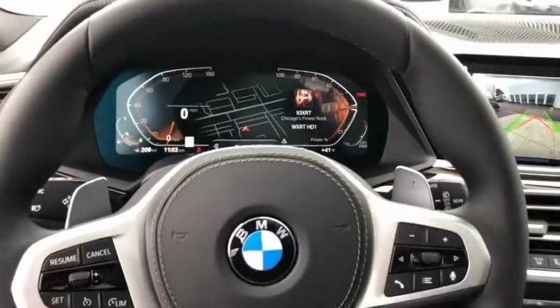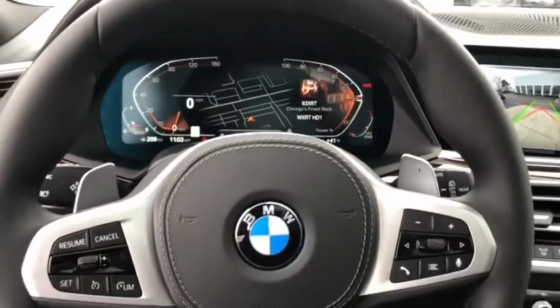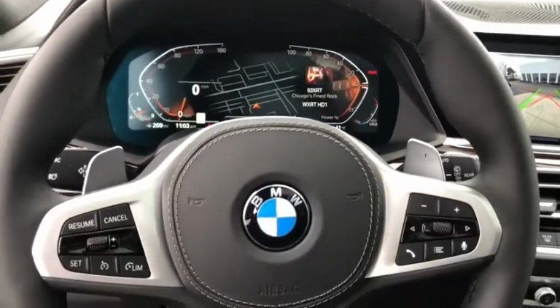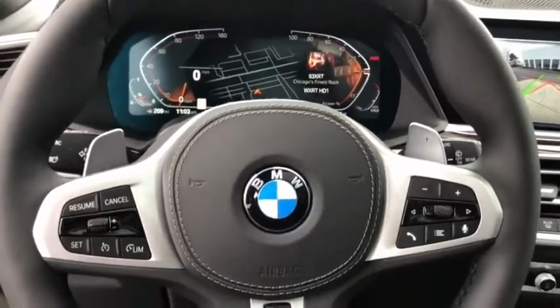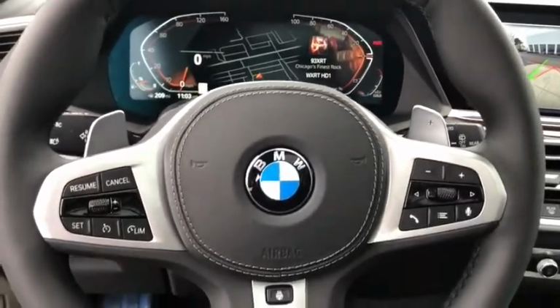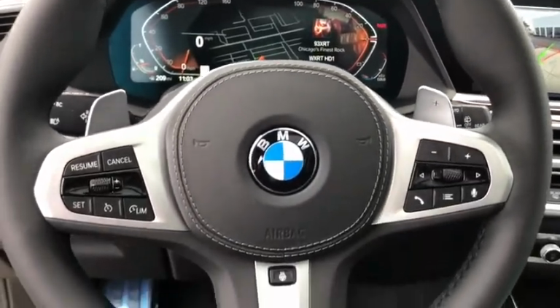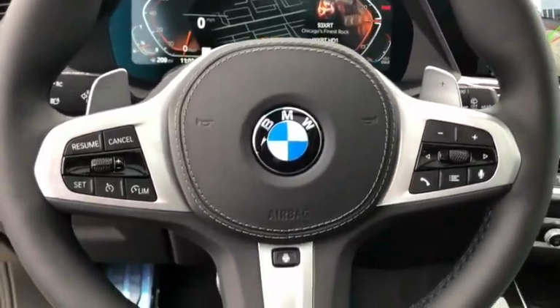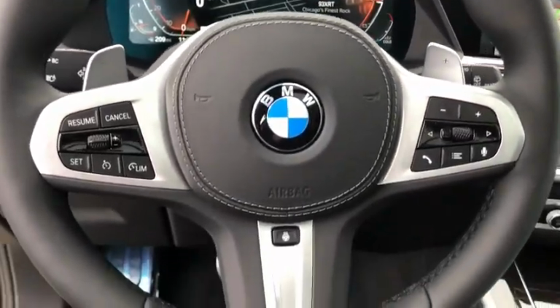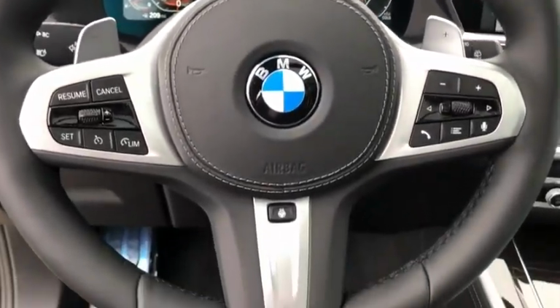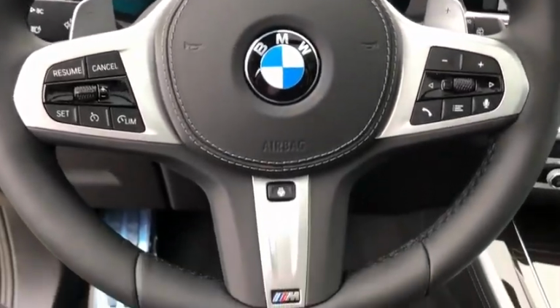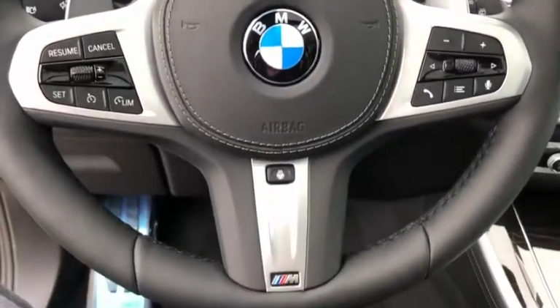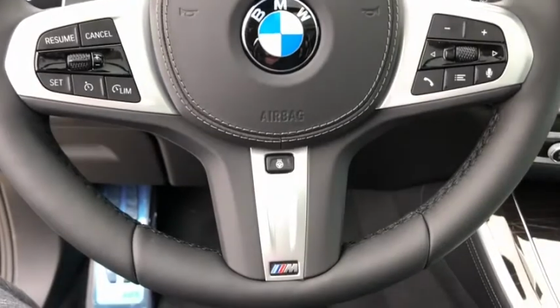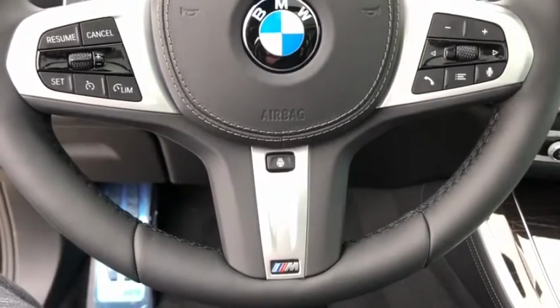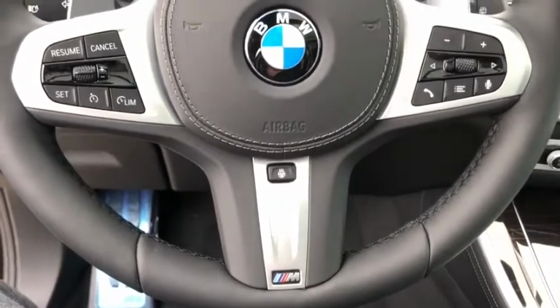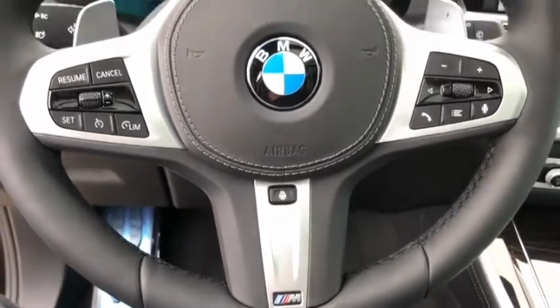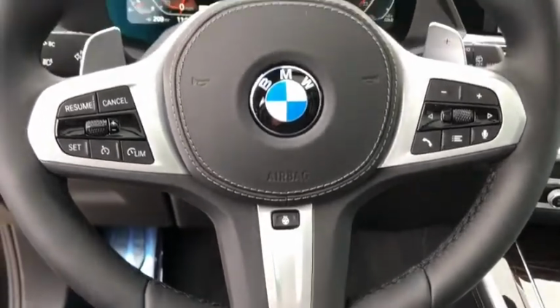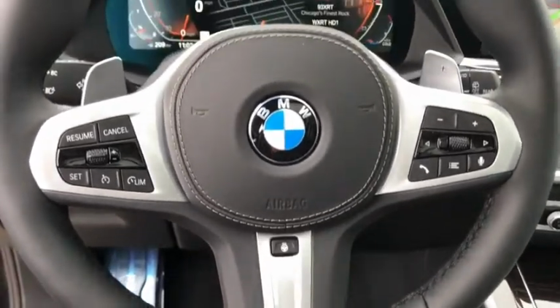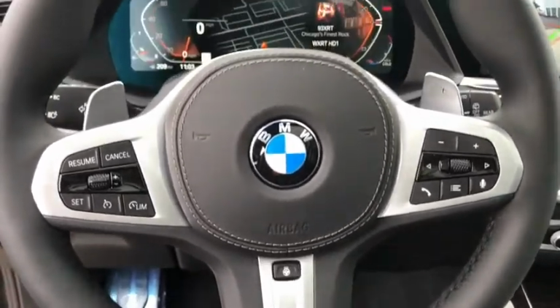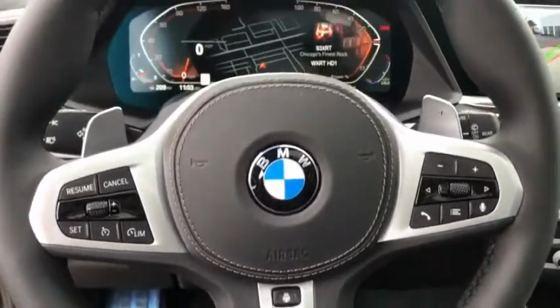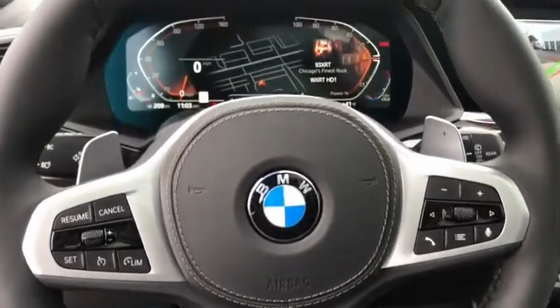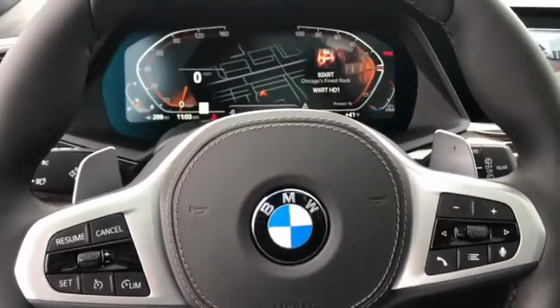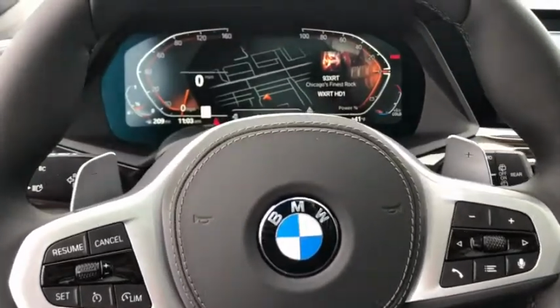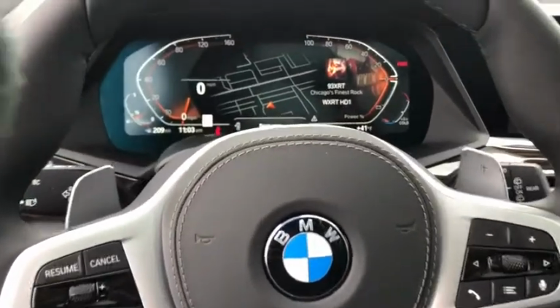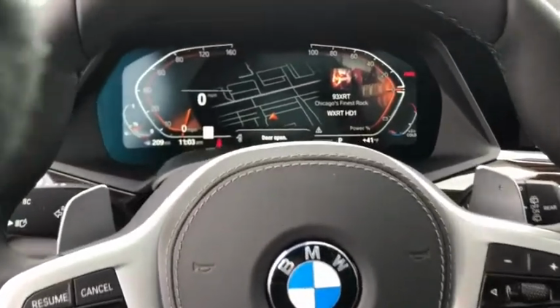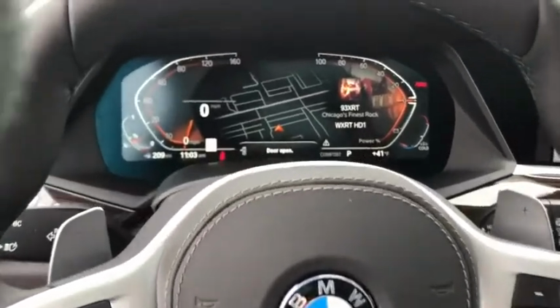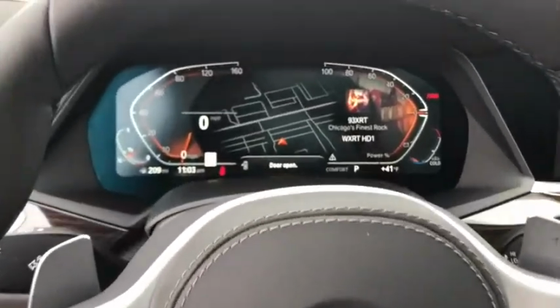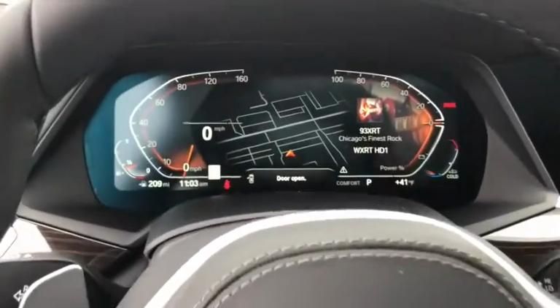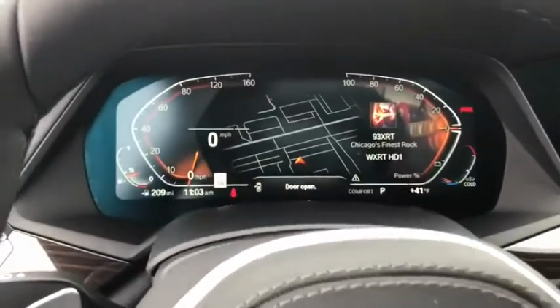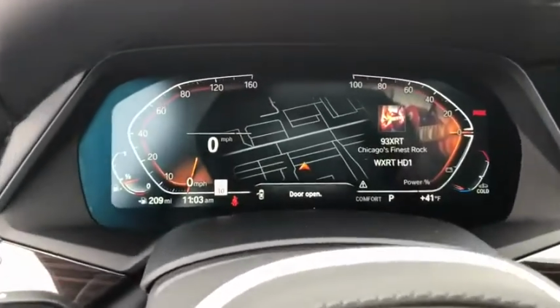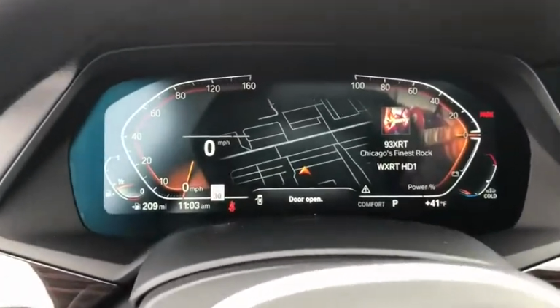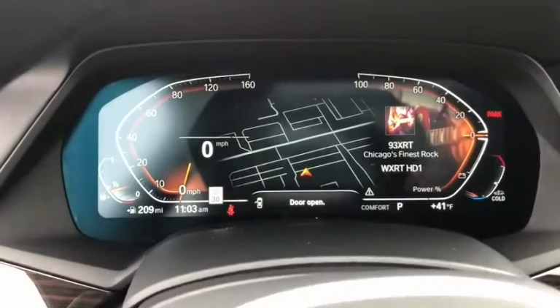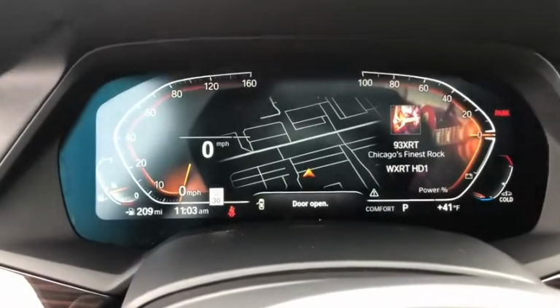Heated front seat, trip computer, compass, security system, fog lights, electronic stability control, power windows, brake assist.